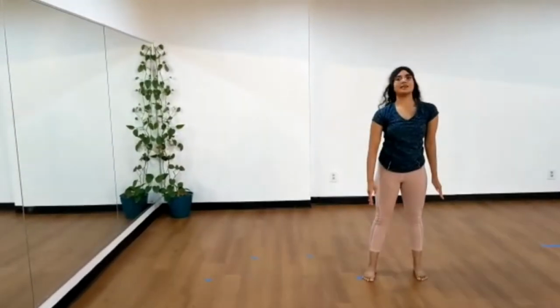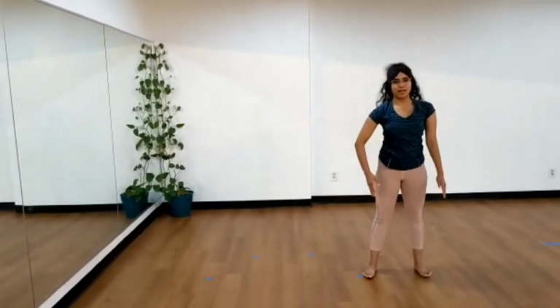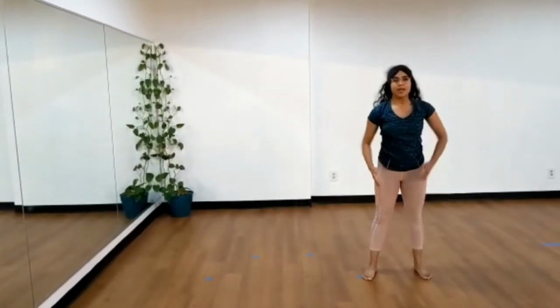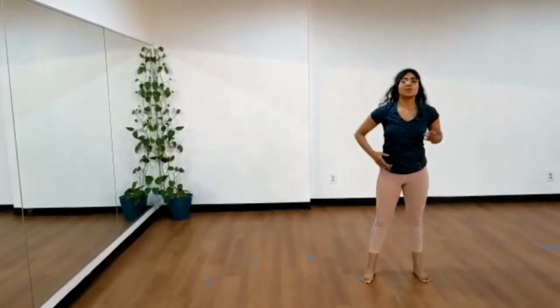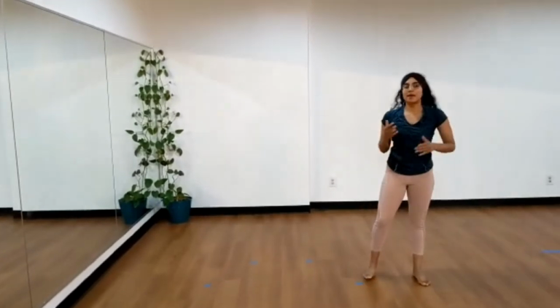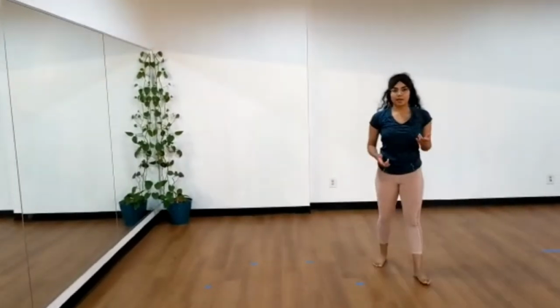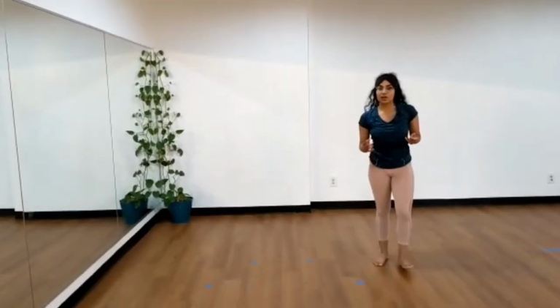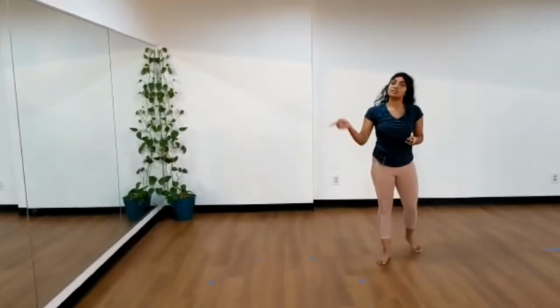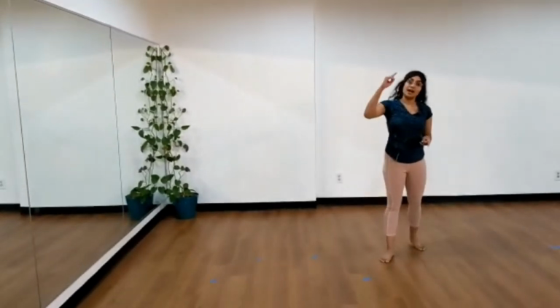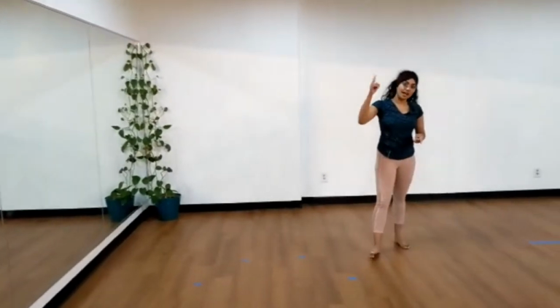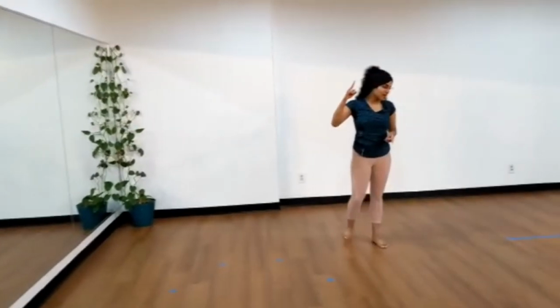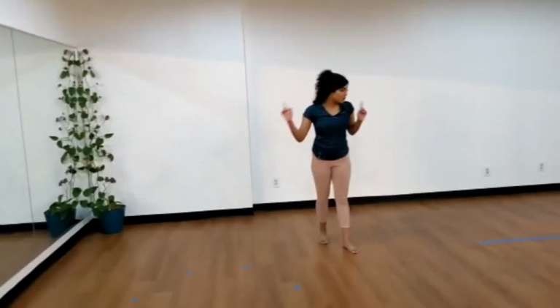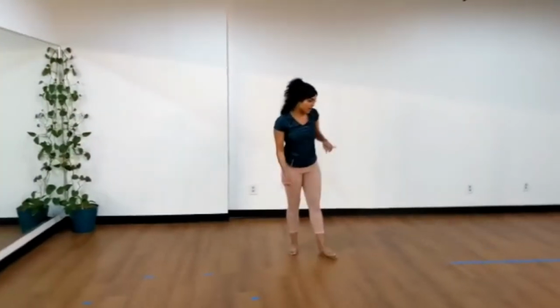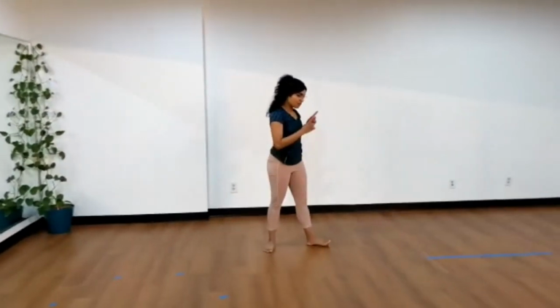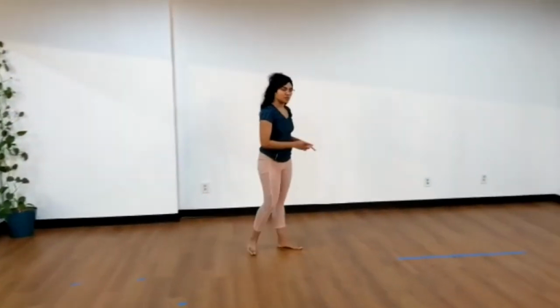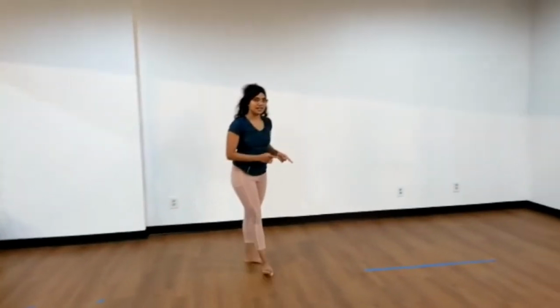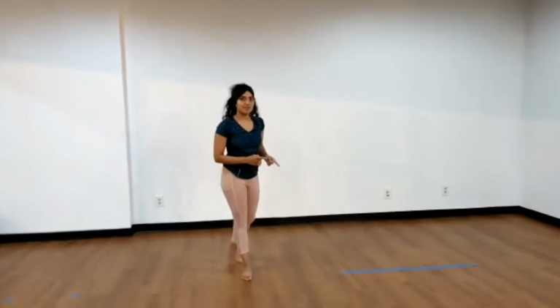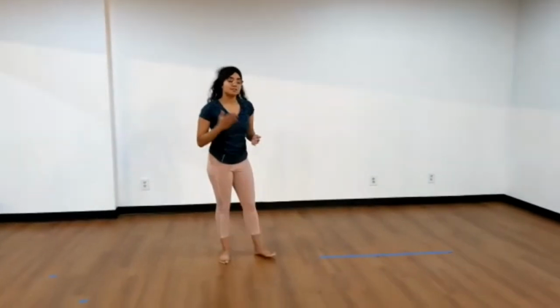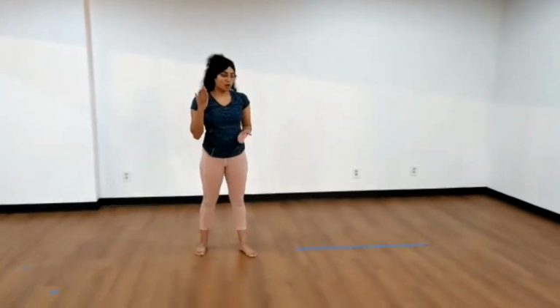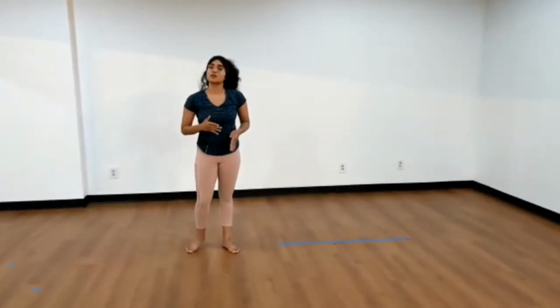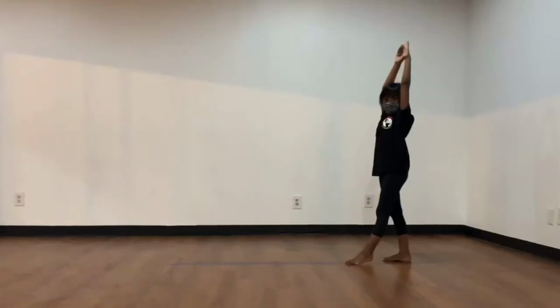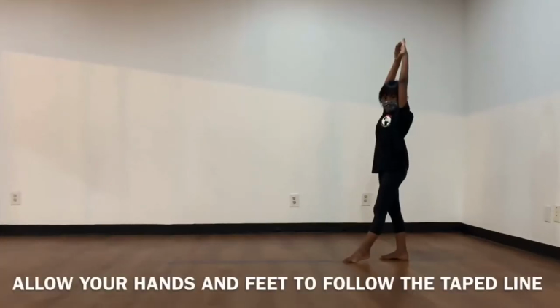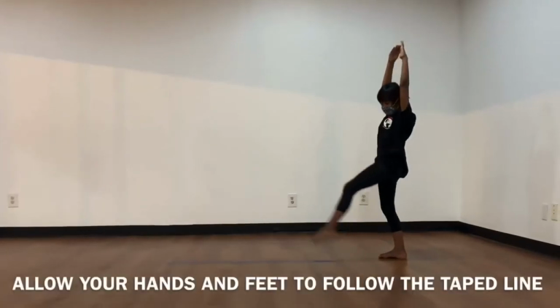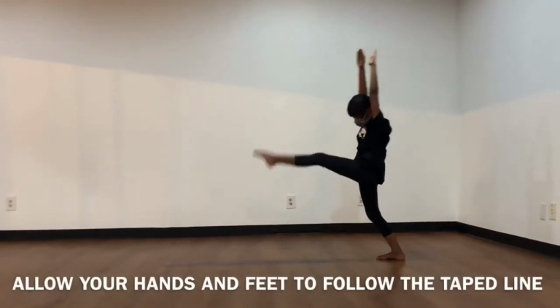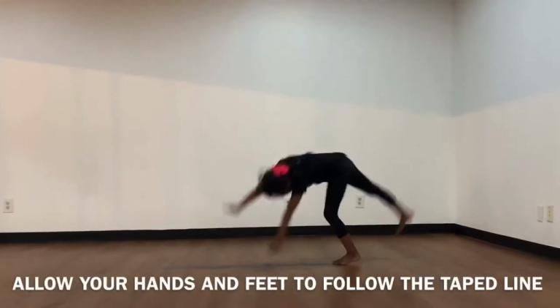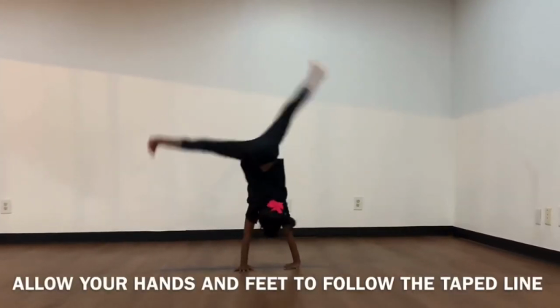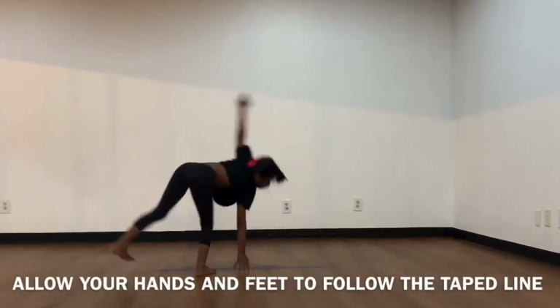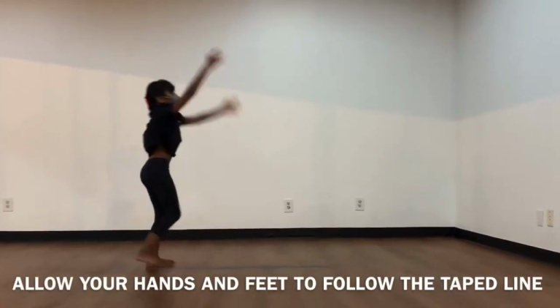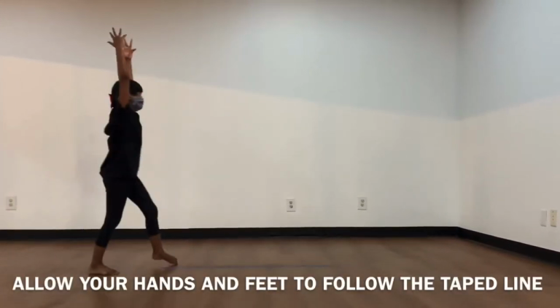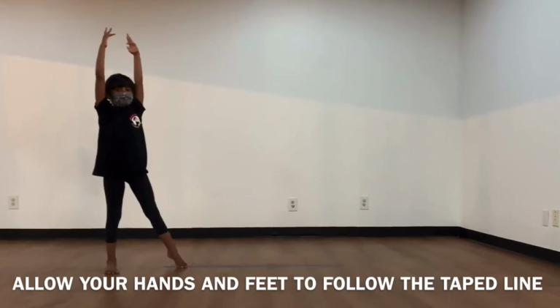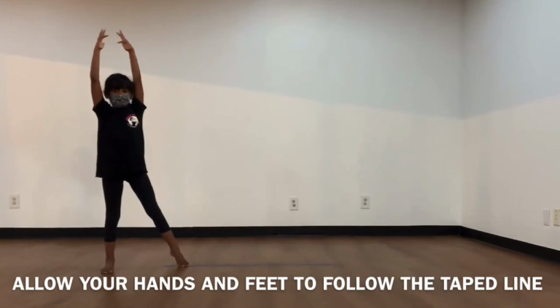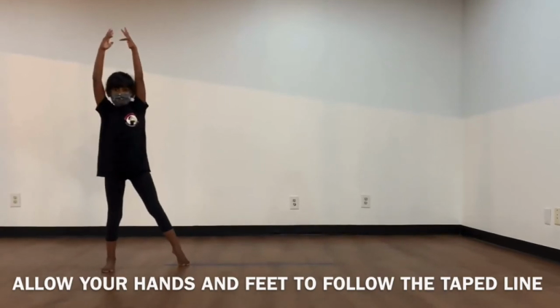Stand up straight. Now once you get better and better and your cartwheels get higher and higher, you want to go ahead and move over to a straight line to make your cartwheel as straight as possible. So you want to start just like this, and that's how you do a cartwheel.